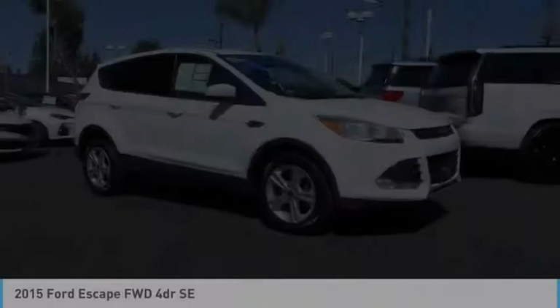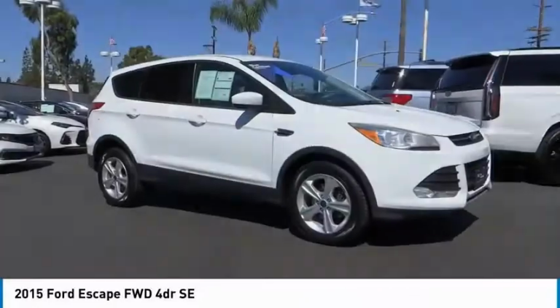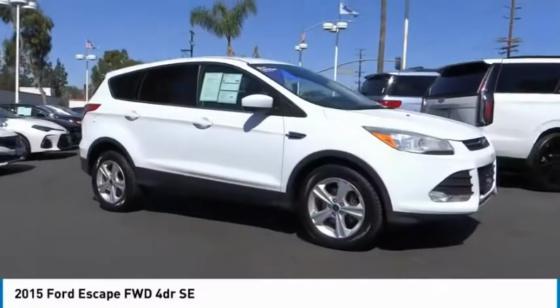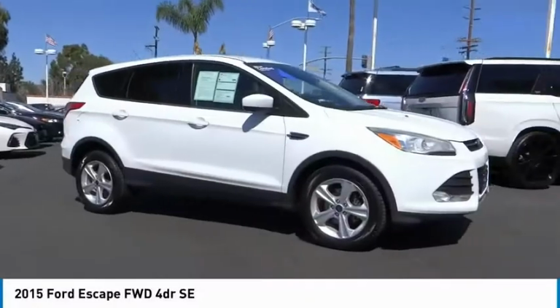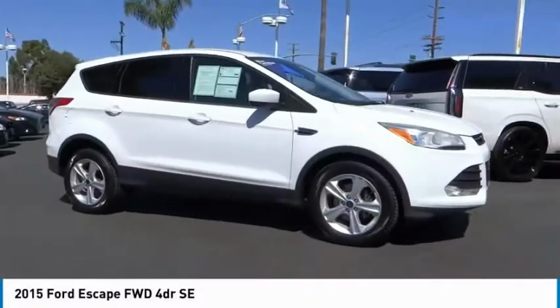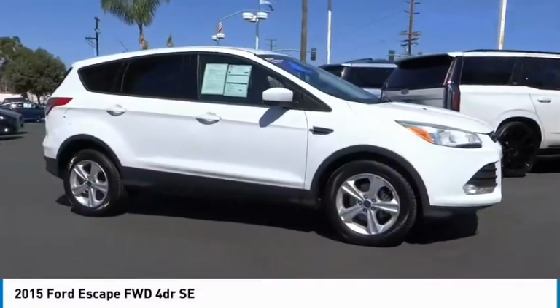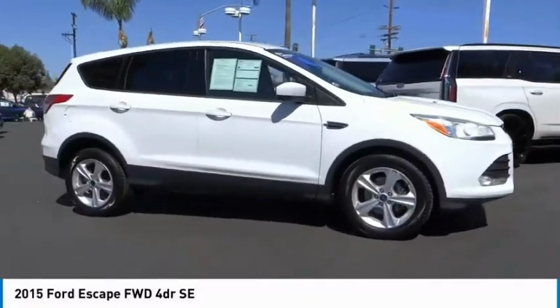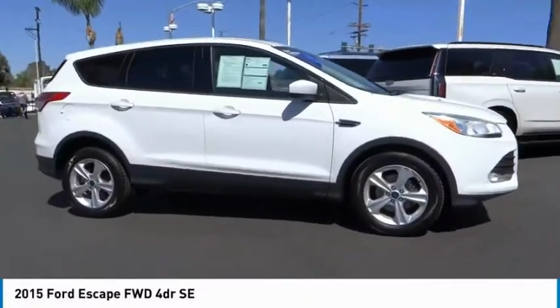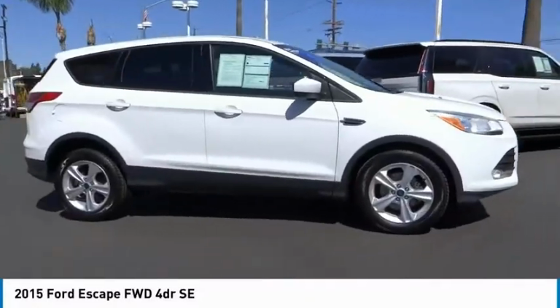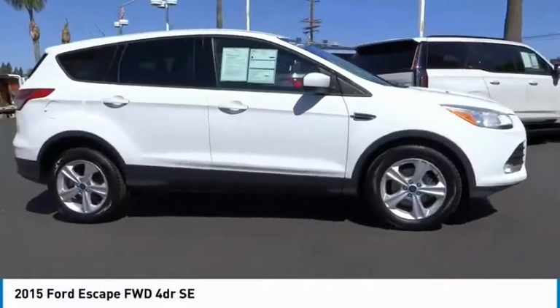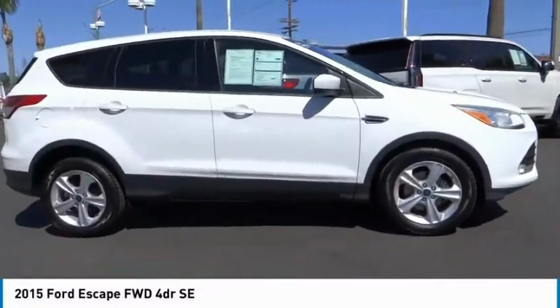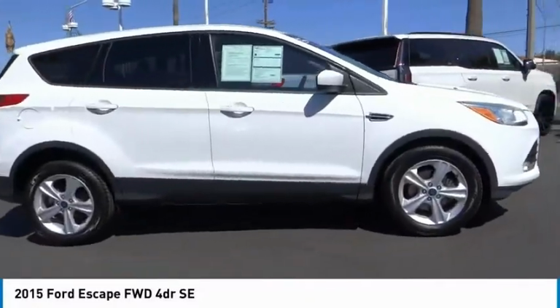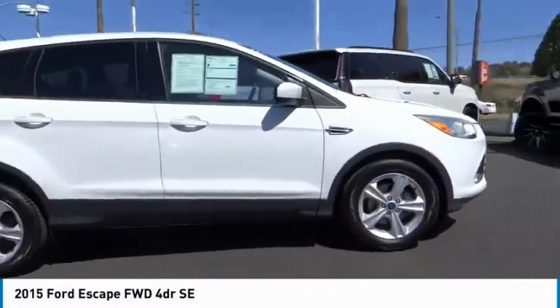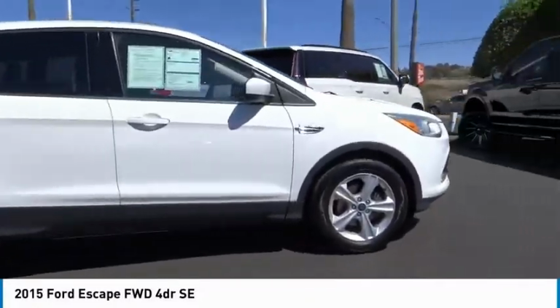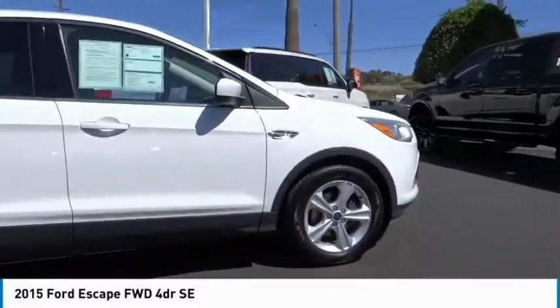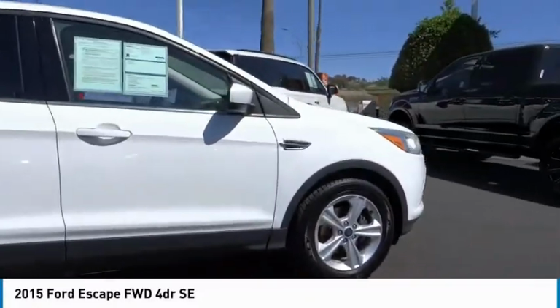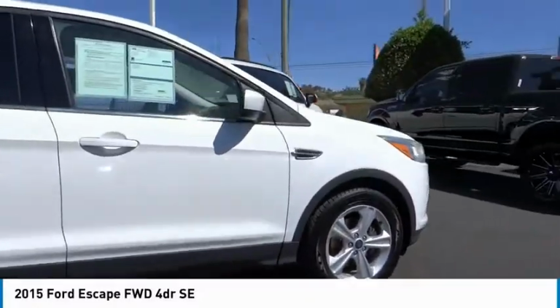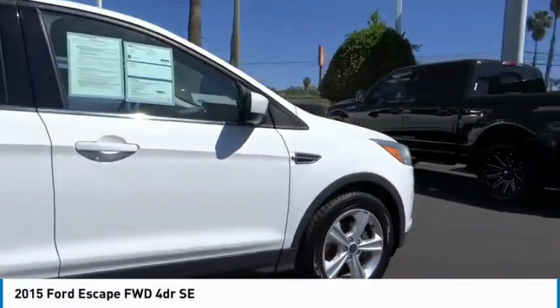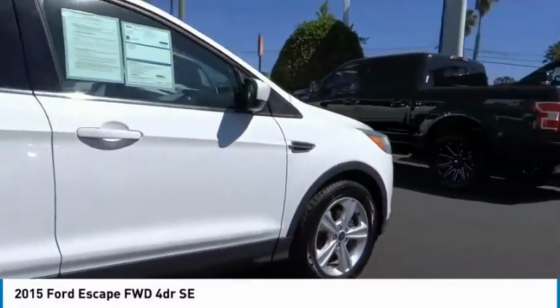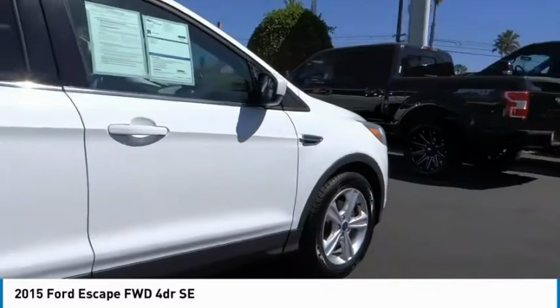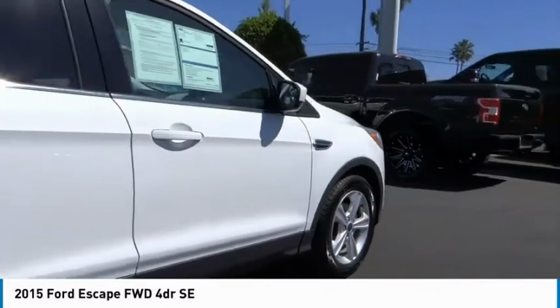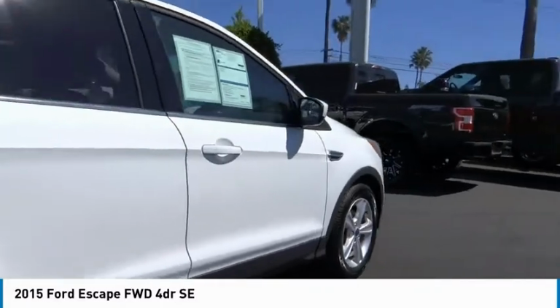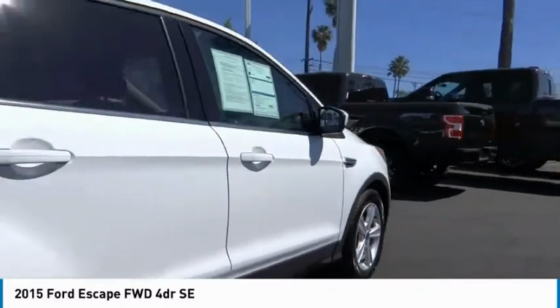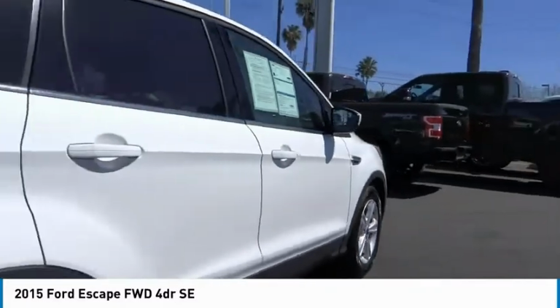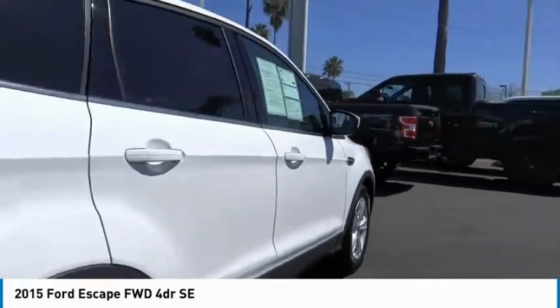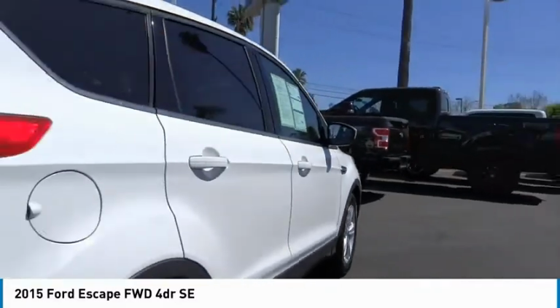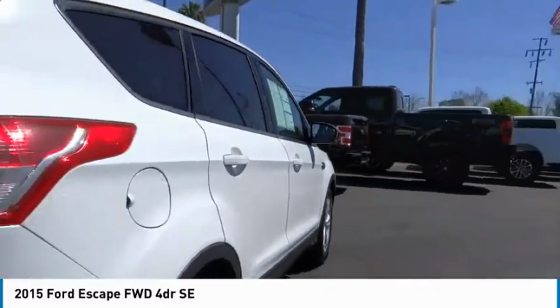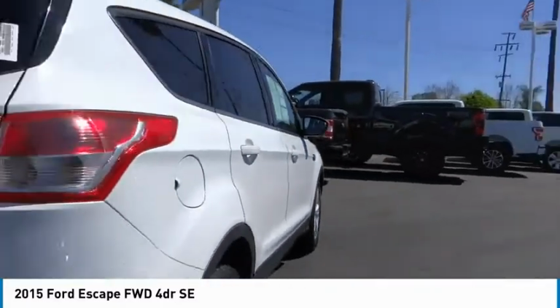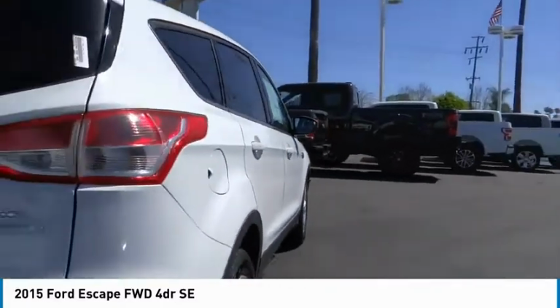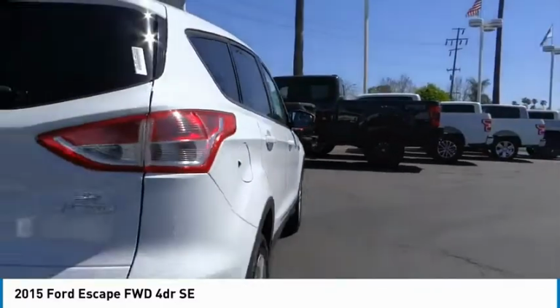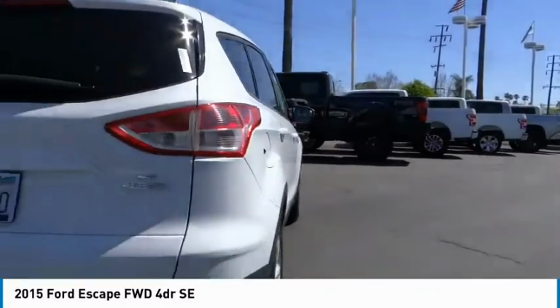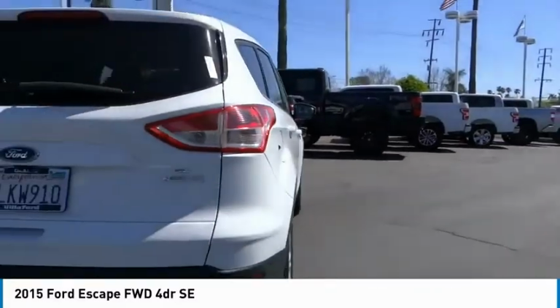You are going to love the 2015 Escape. Gas engines flex, tow, sip, and go with Ford Escape.